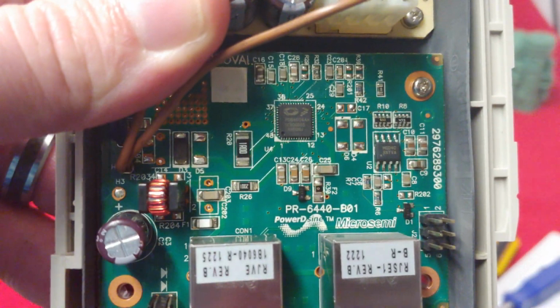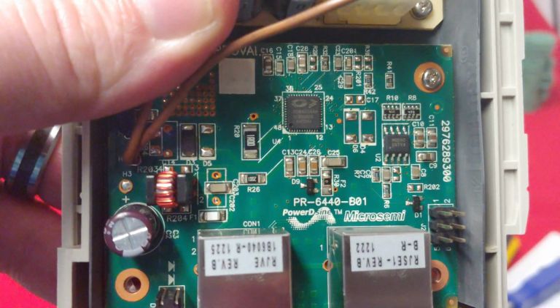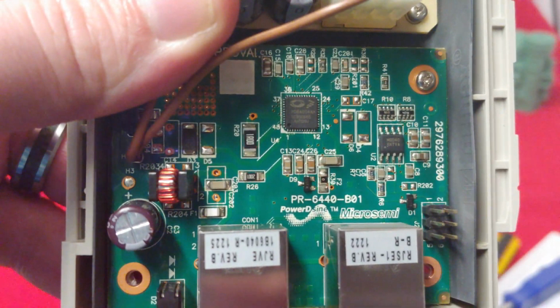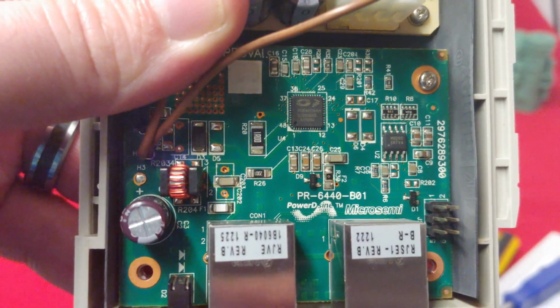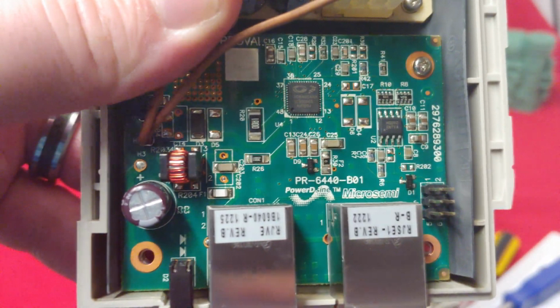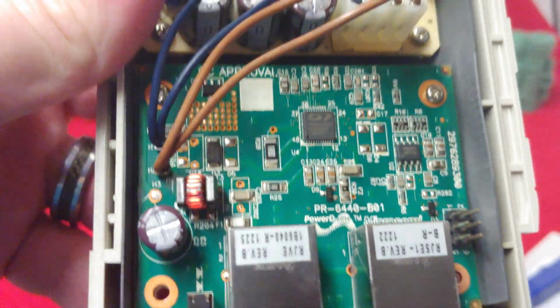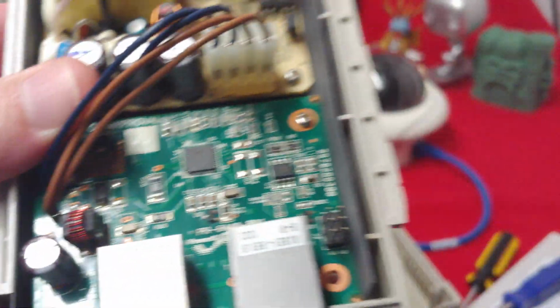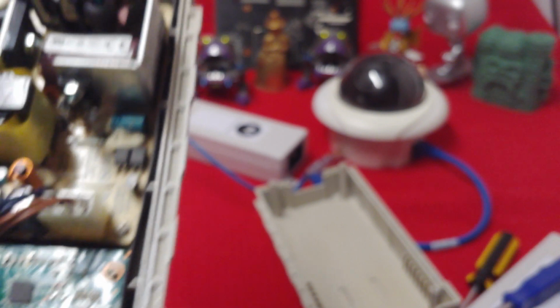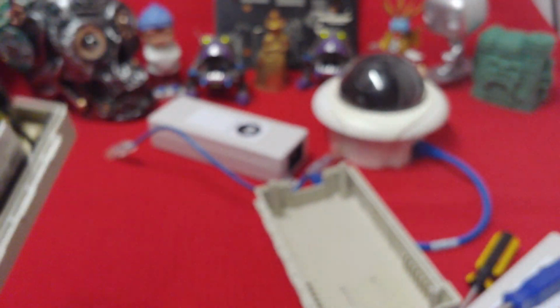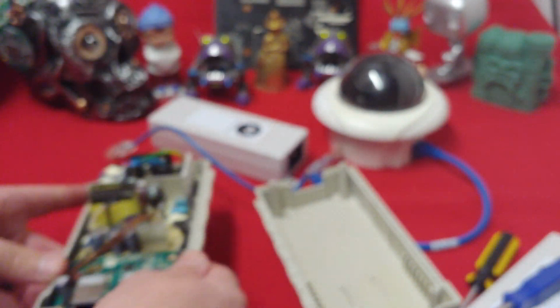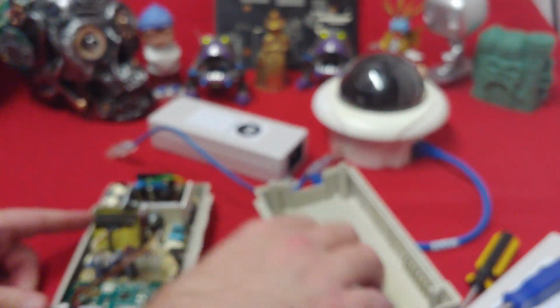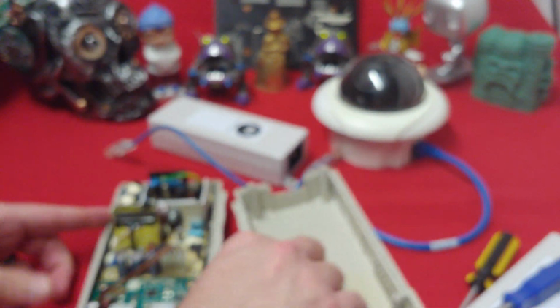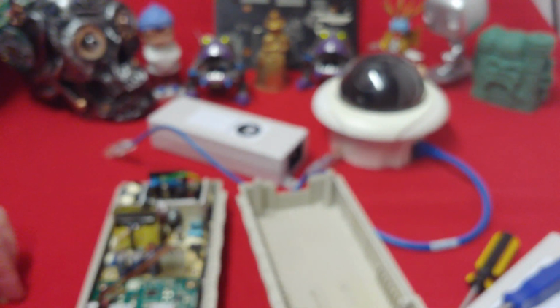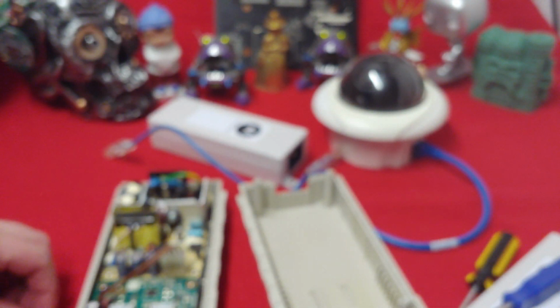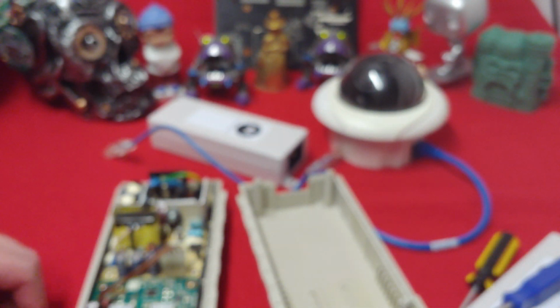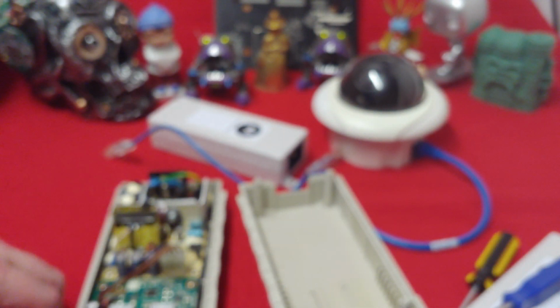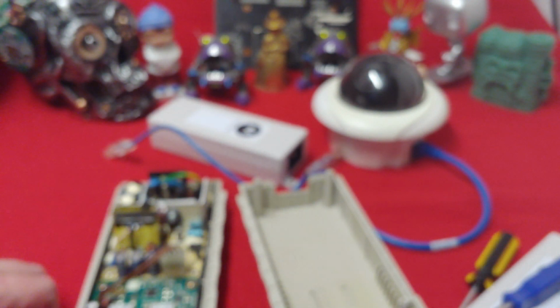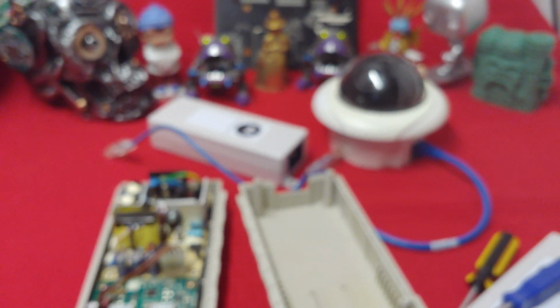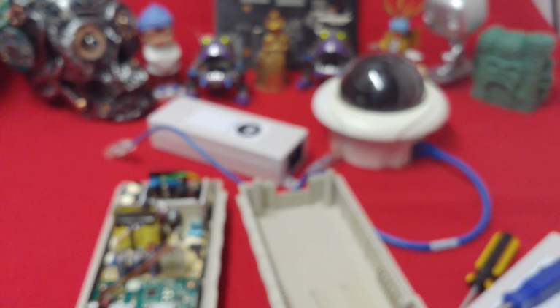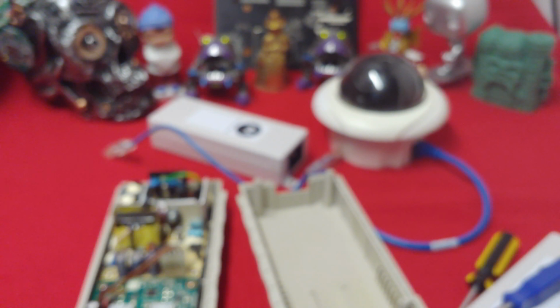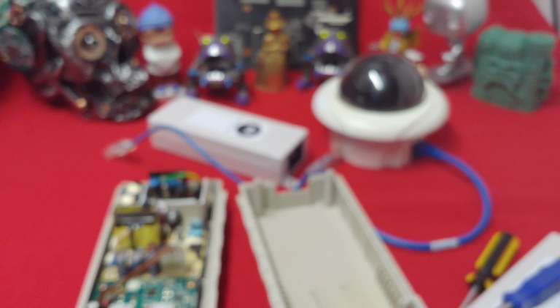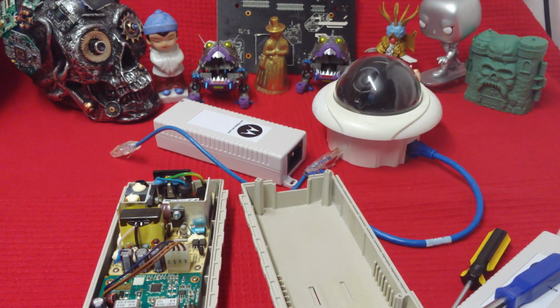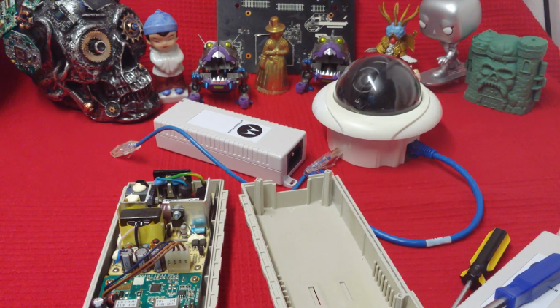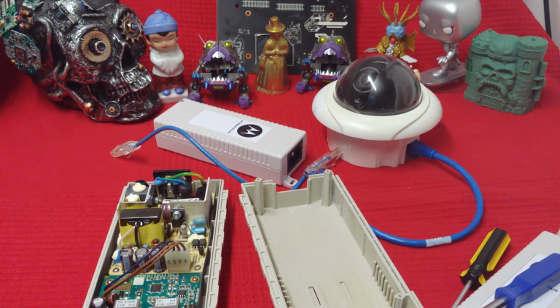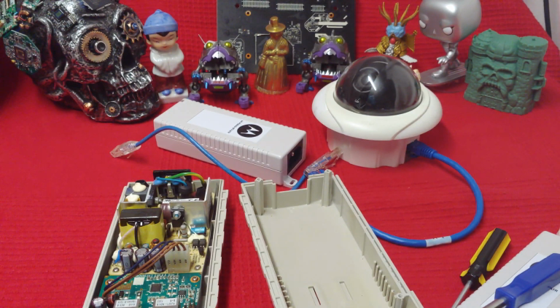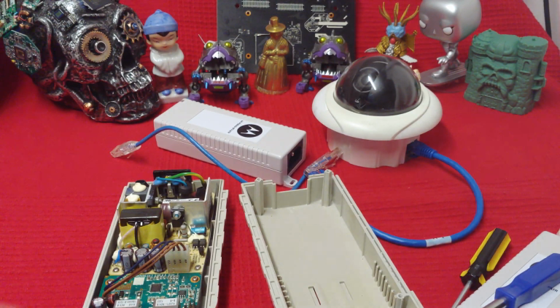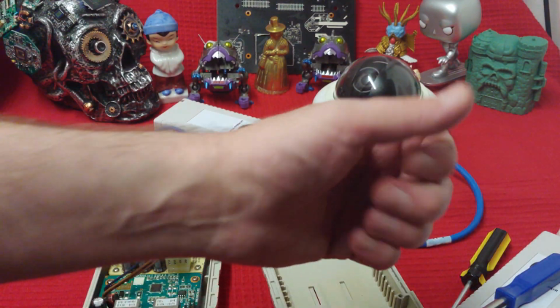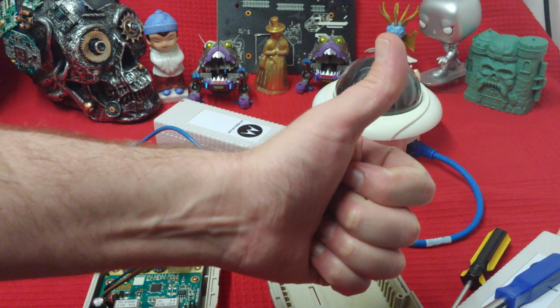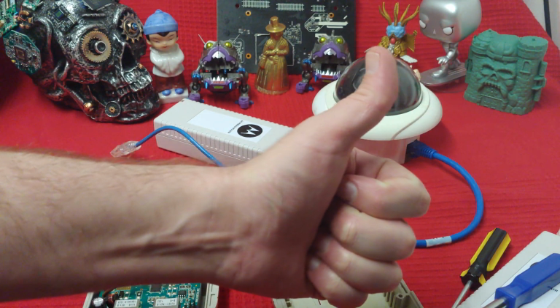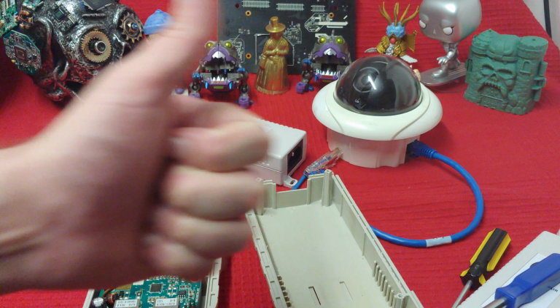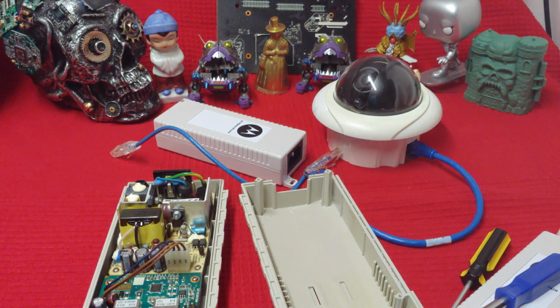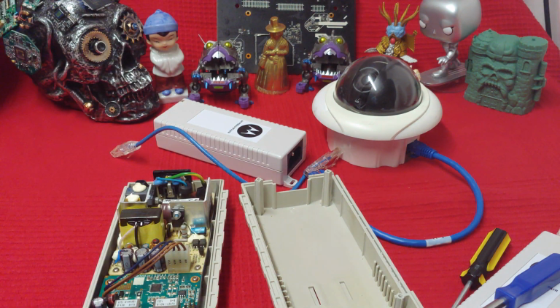That's just a quick video on PoE injectors and what they're used for. Anyway, ladies and gentlemen, take care of each other. Like and subscribe if you like this stuff — always appreciate it.